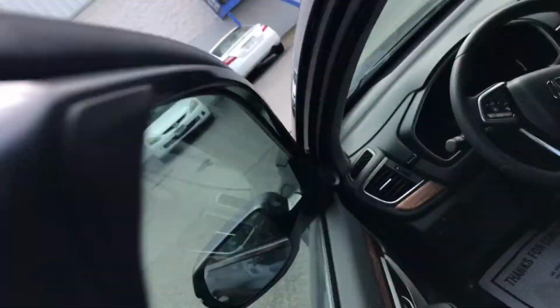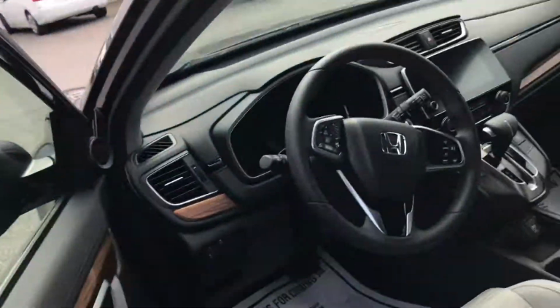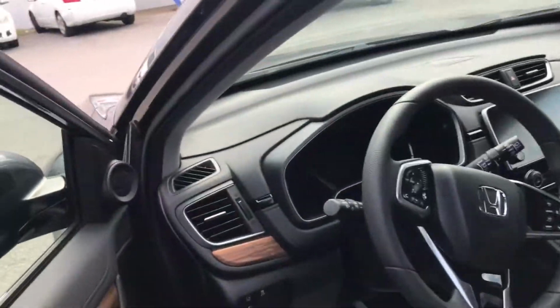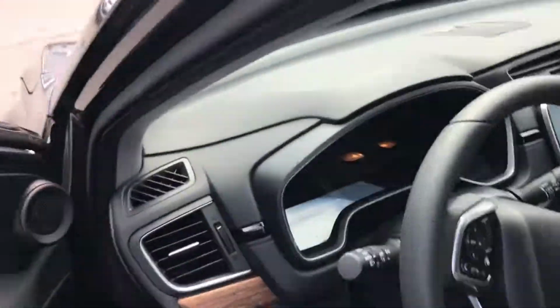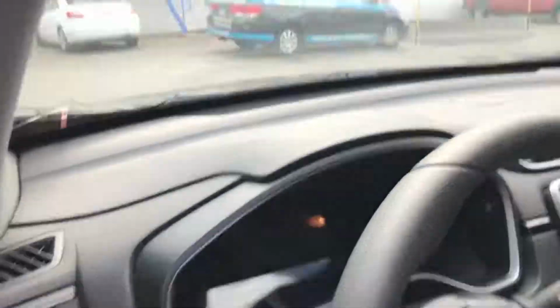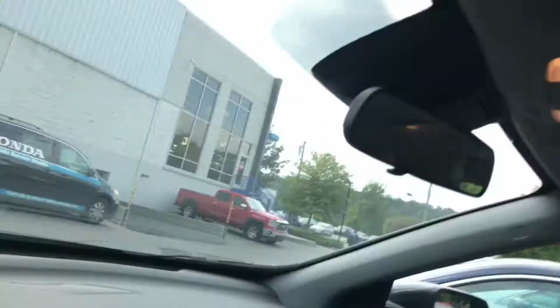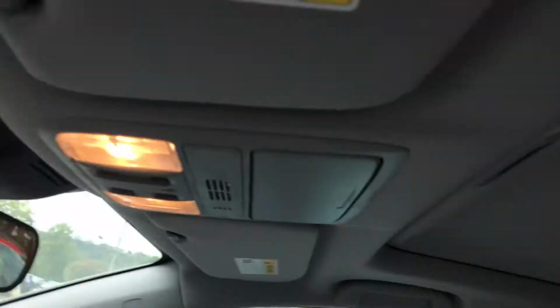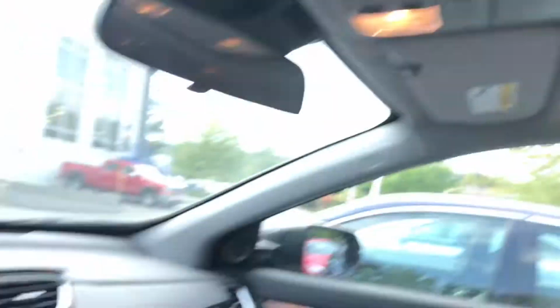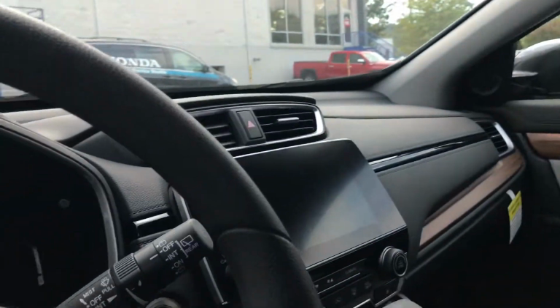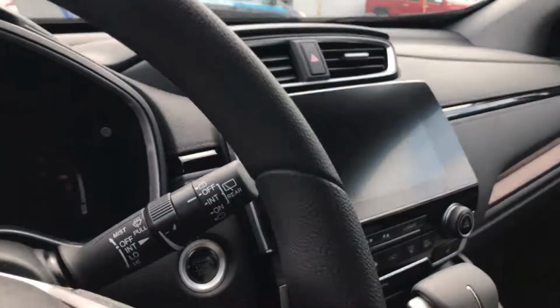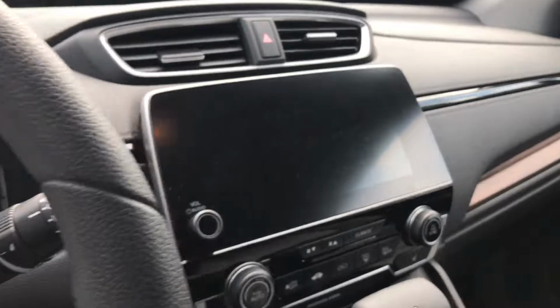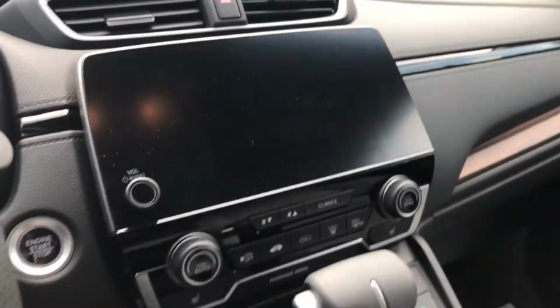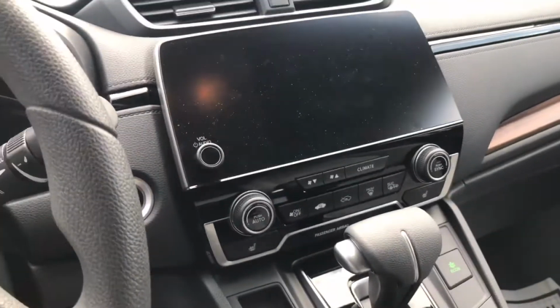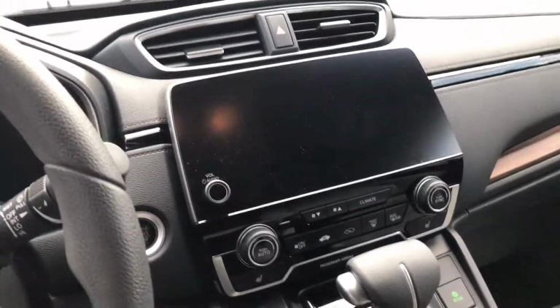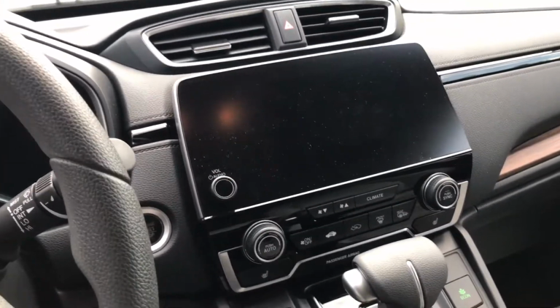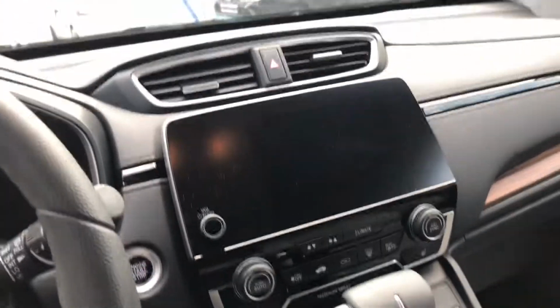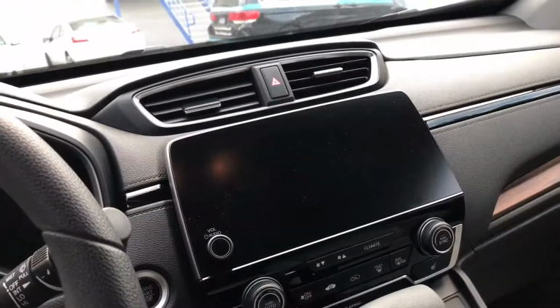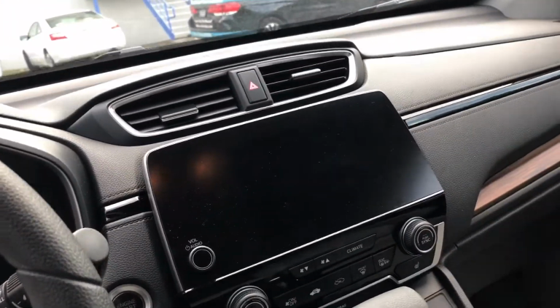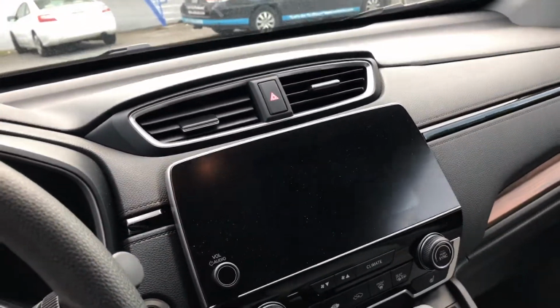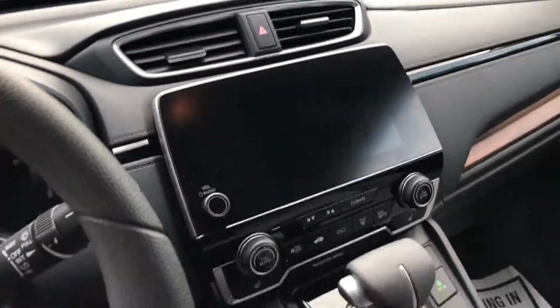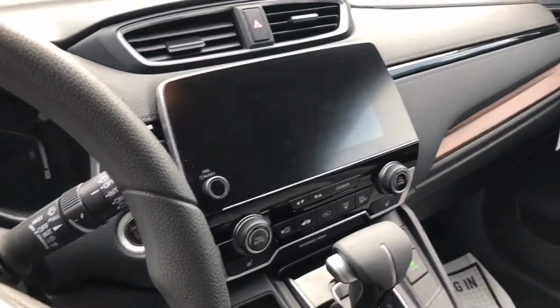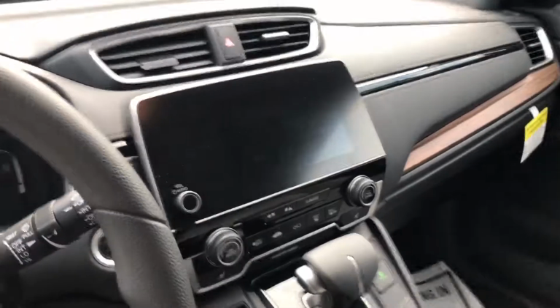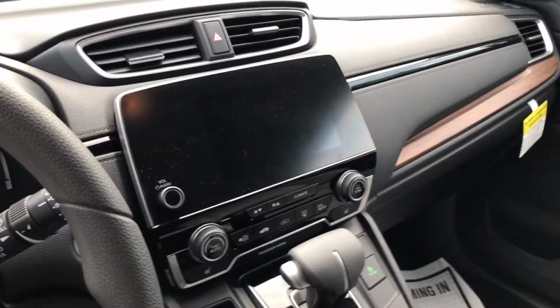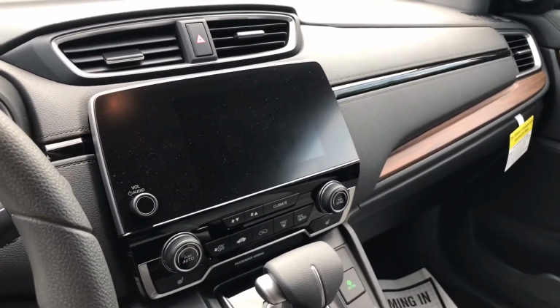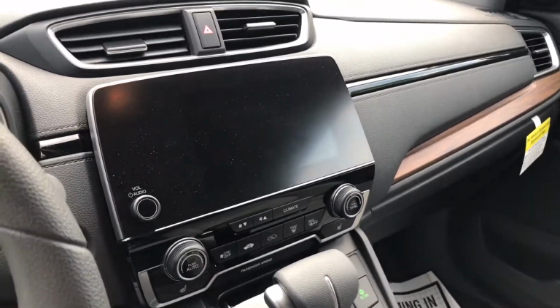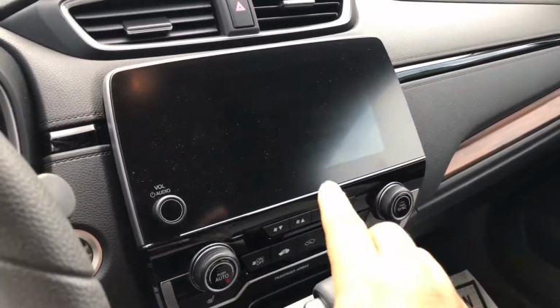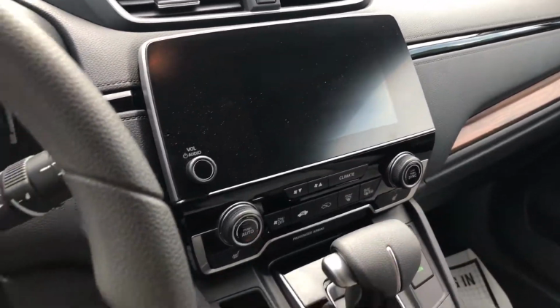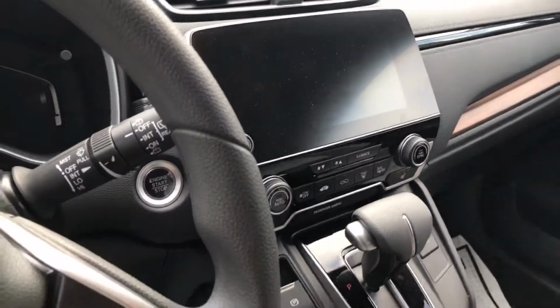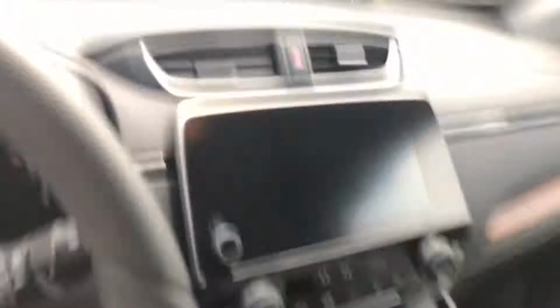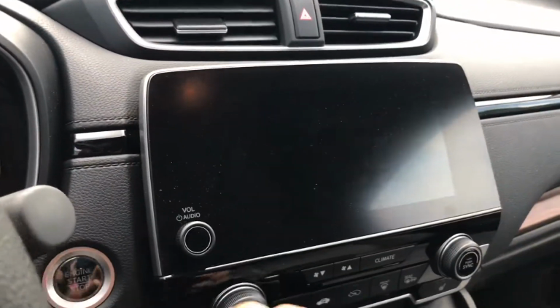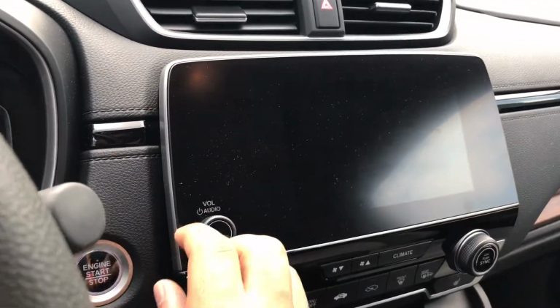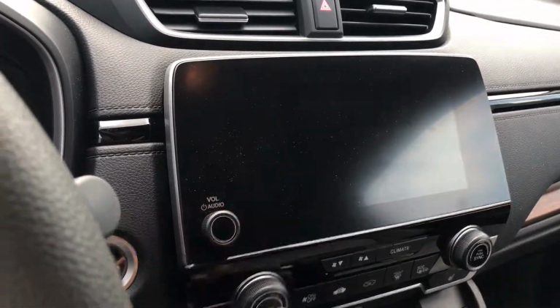So you have auto headlights, you get the moonroof, and you do get a brand new touchscreen display that shows Apple CarPlay and Android Auto. That's the feature I was describing — when you plug in your iPhone, your apps will come up onto the touchscreen. You do get a volume knob on this vehicle as well.